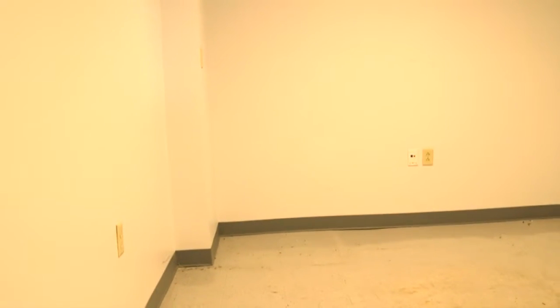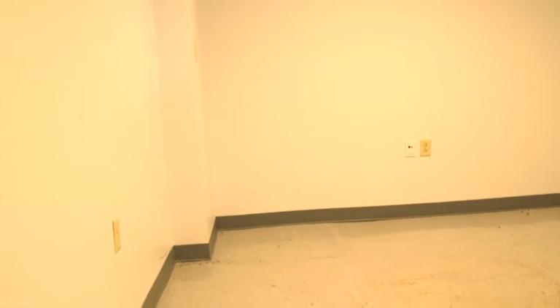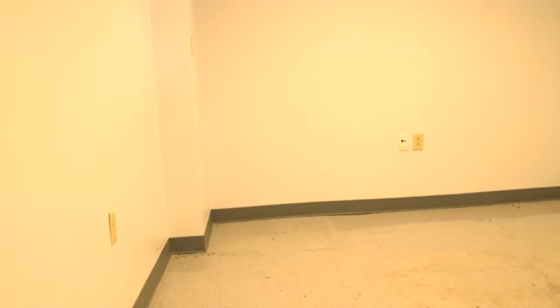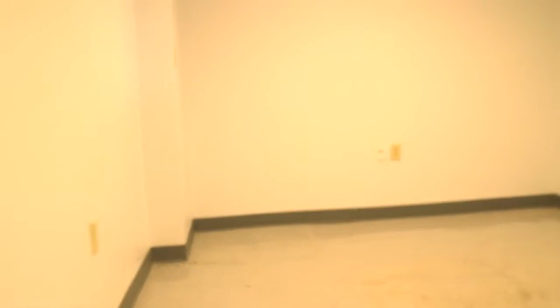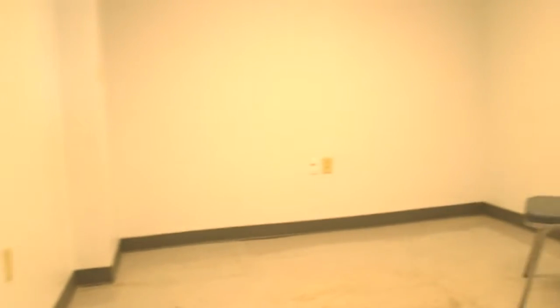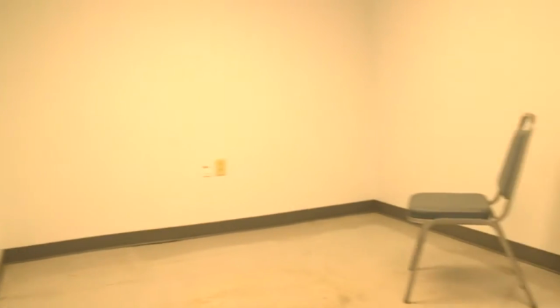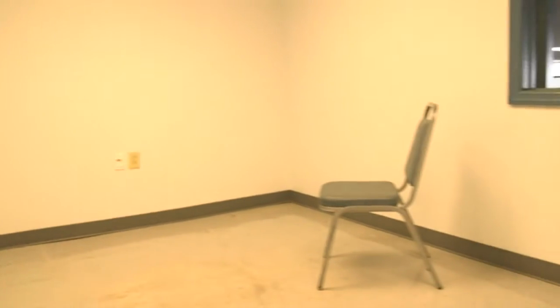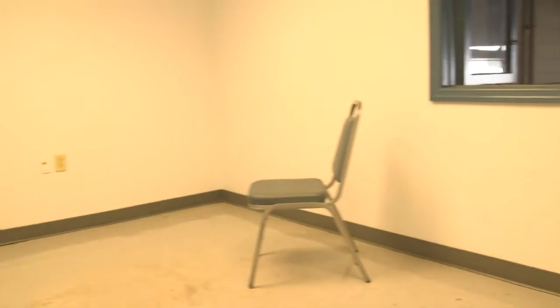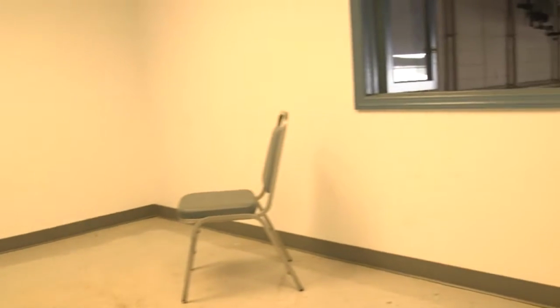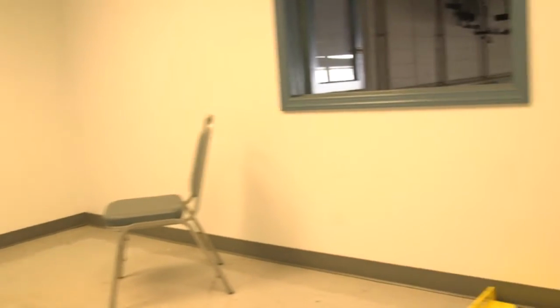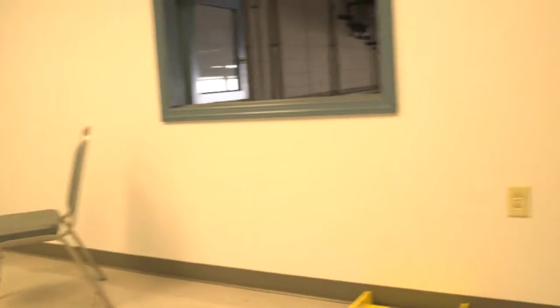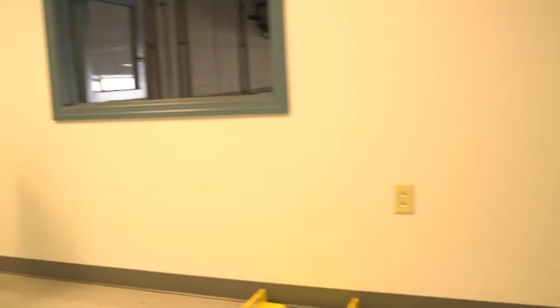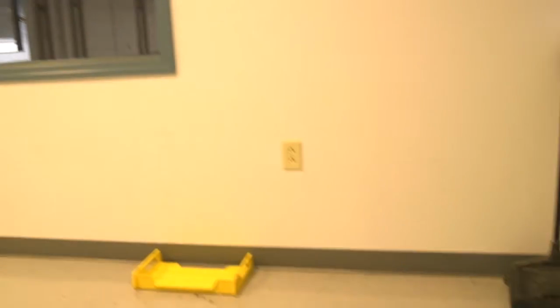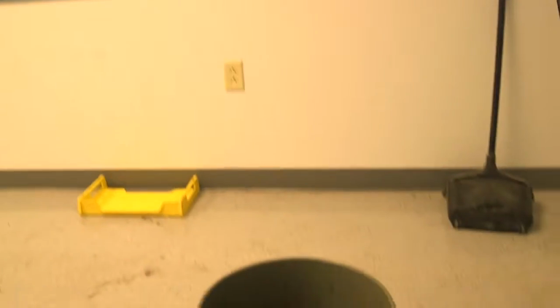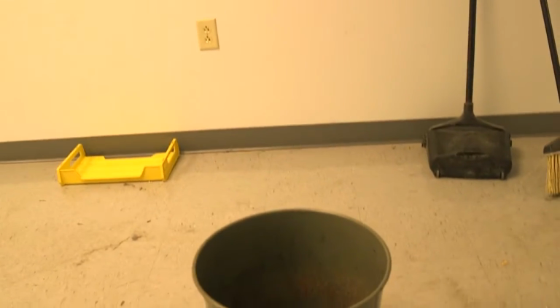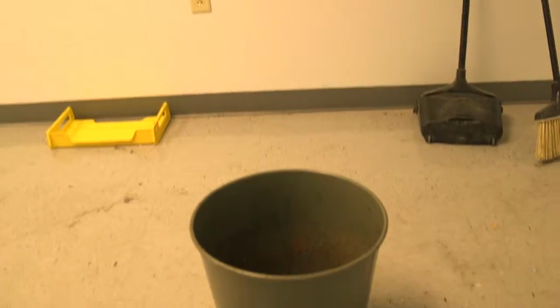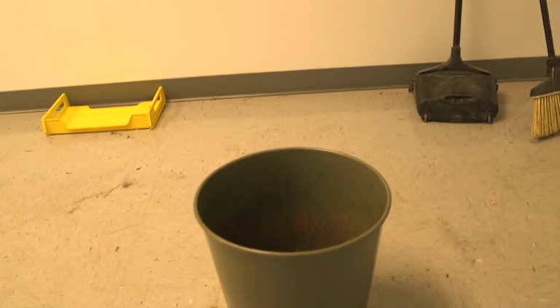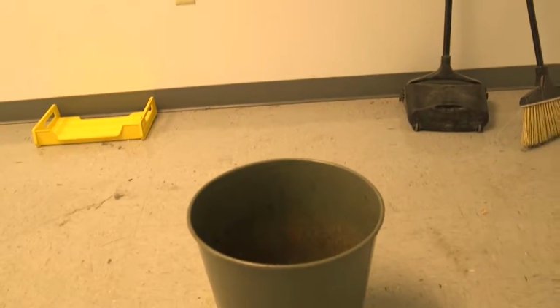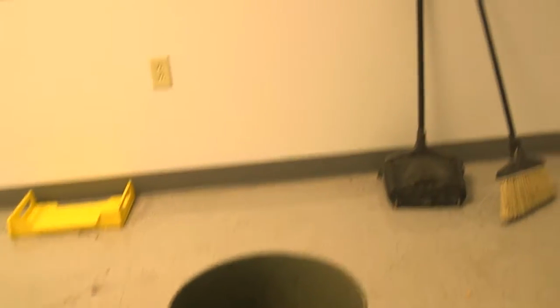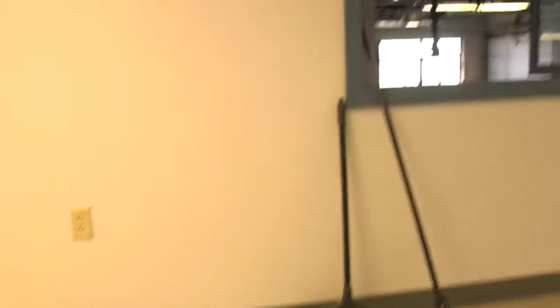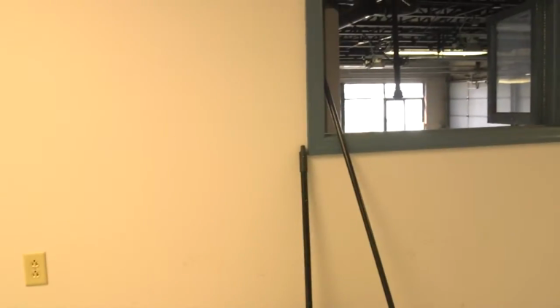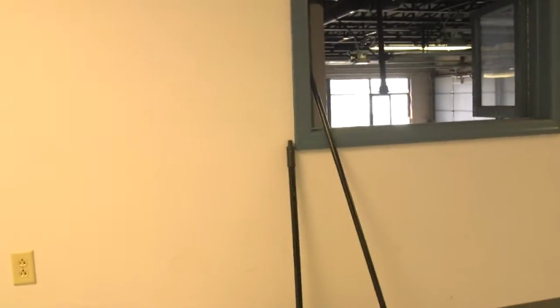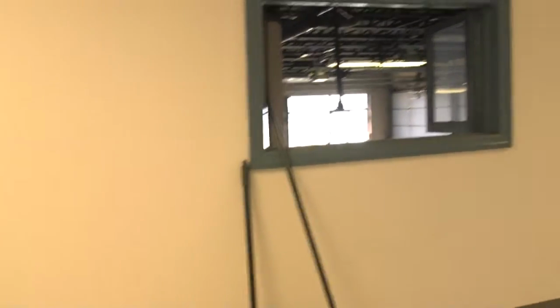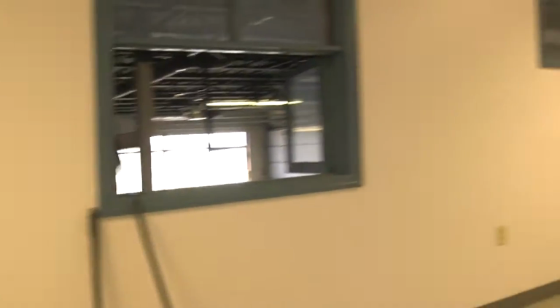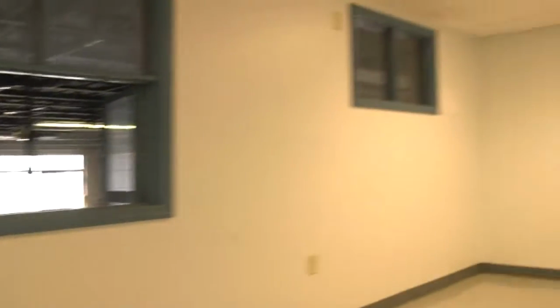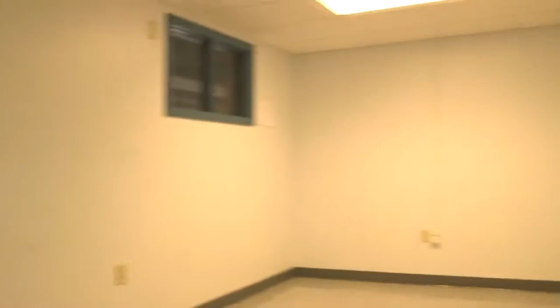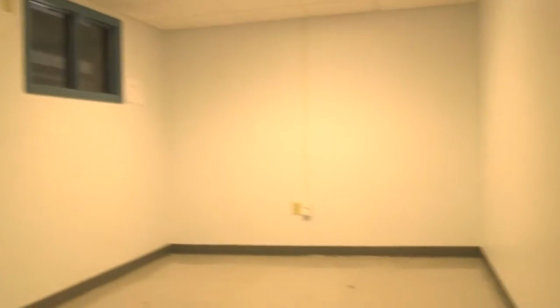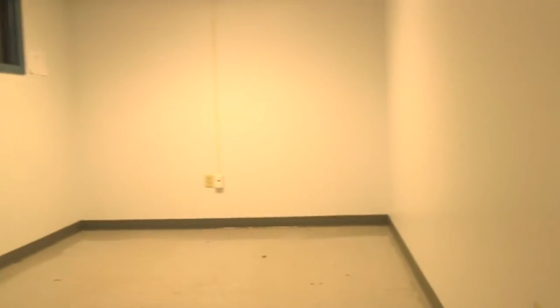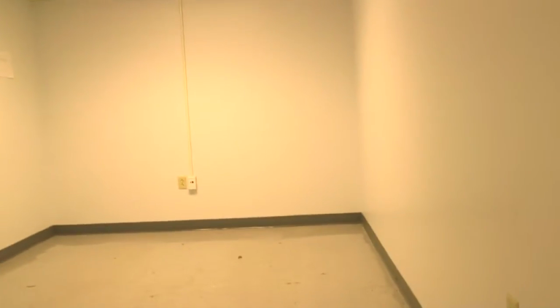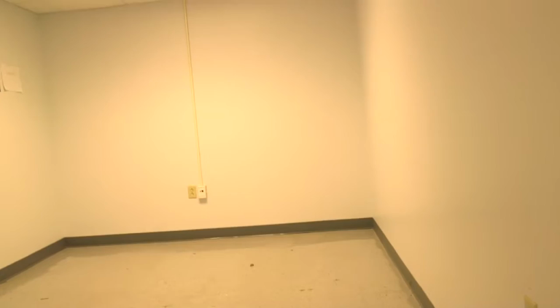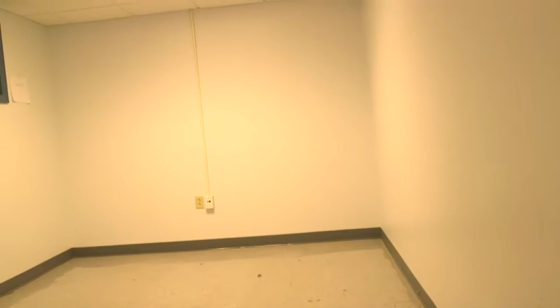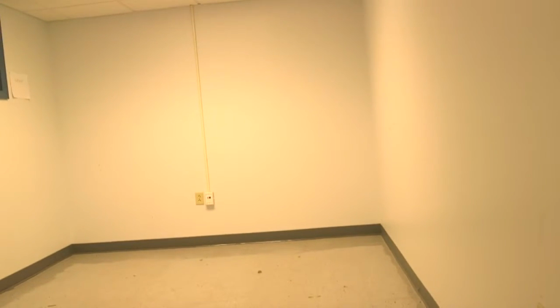This is a second floor office. There's a chair, a waste can, a couple of rooms. The remaining space is empty.